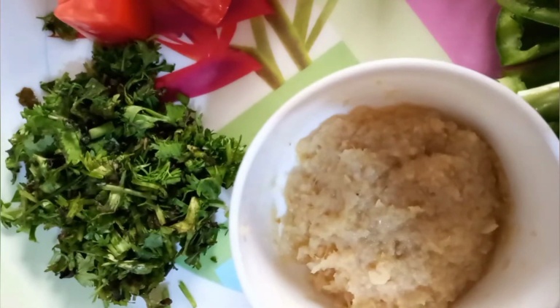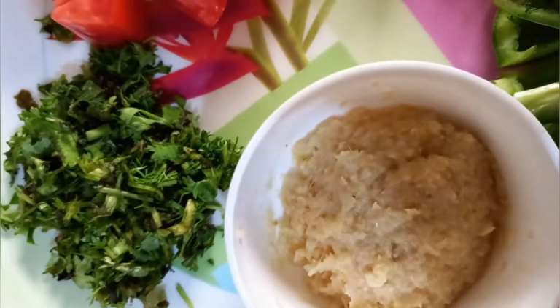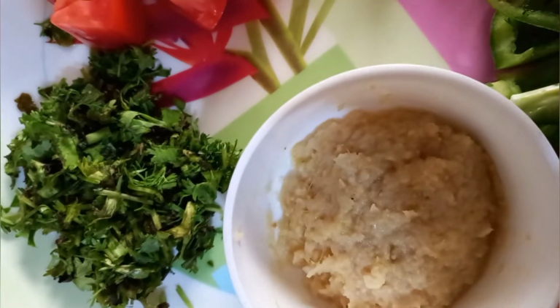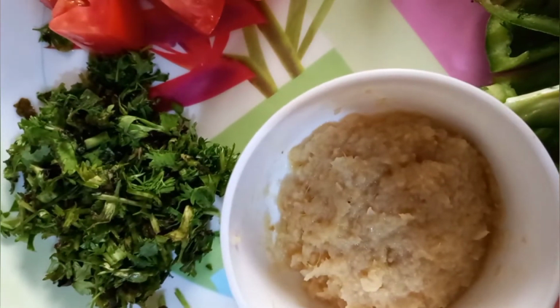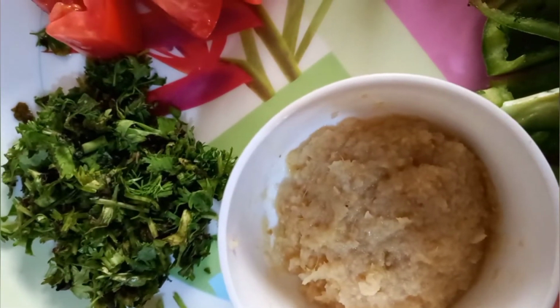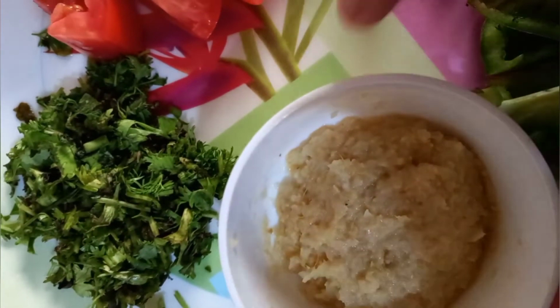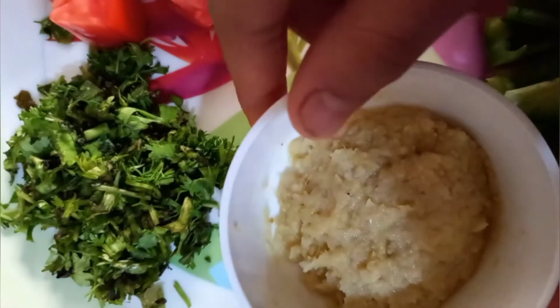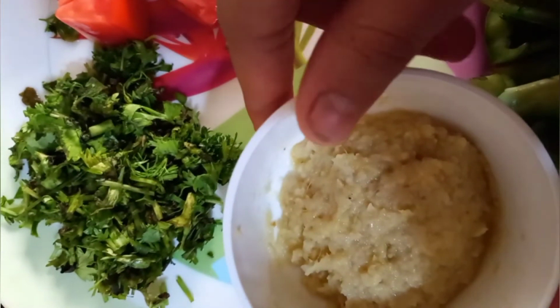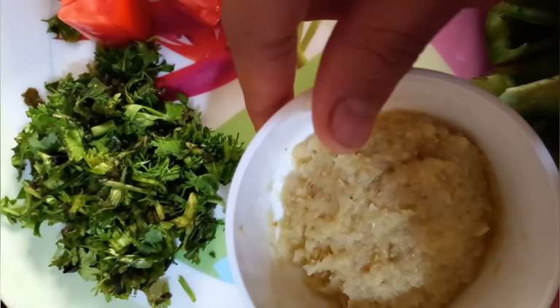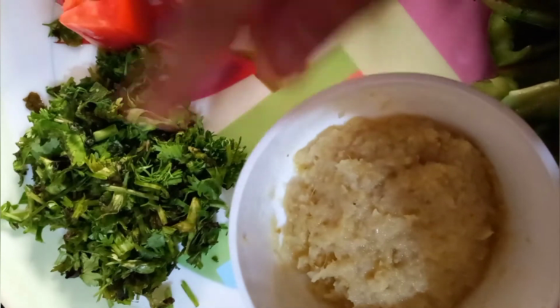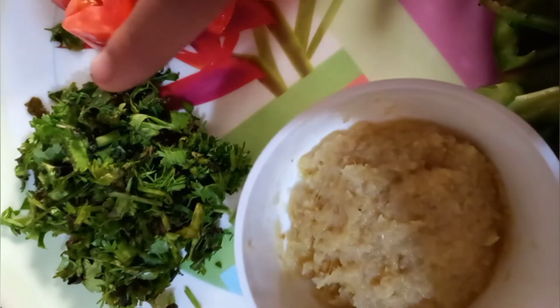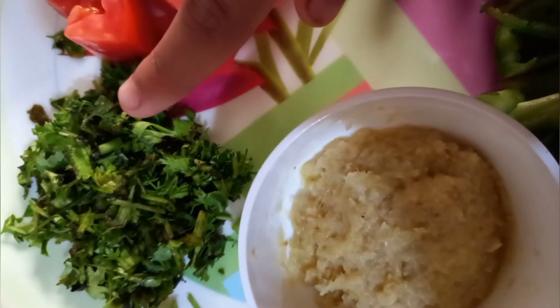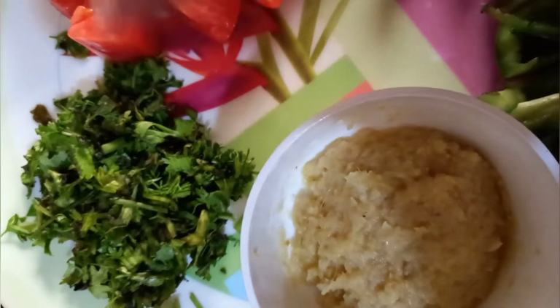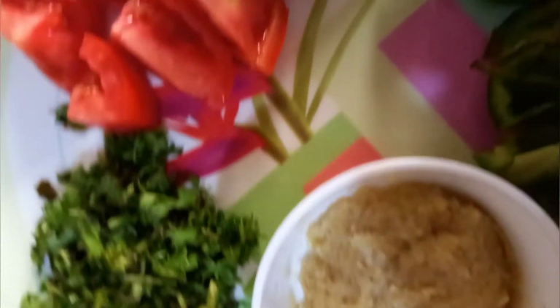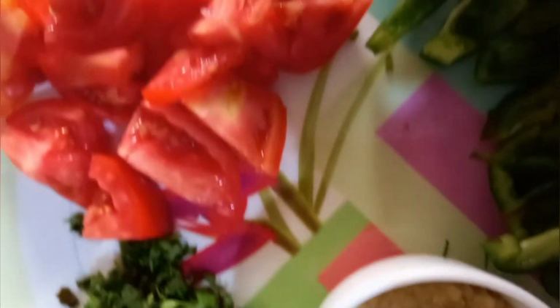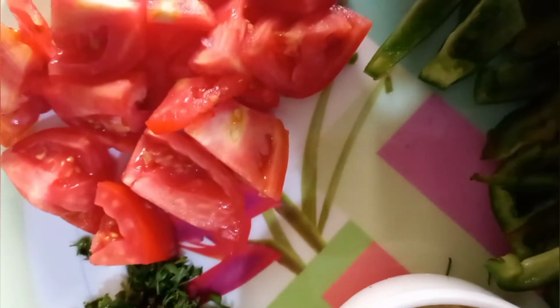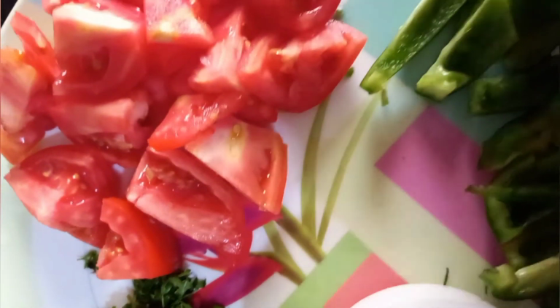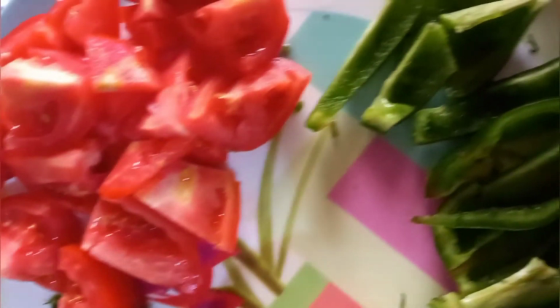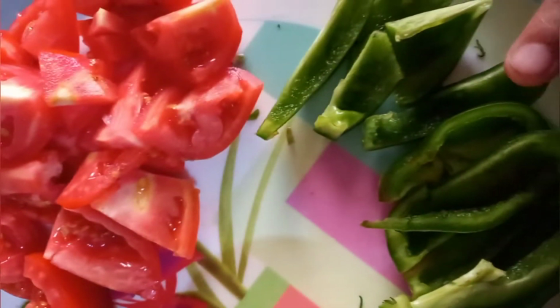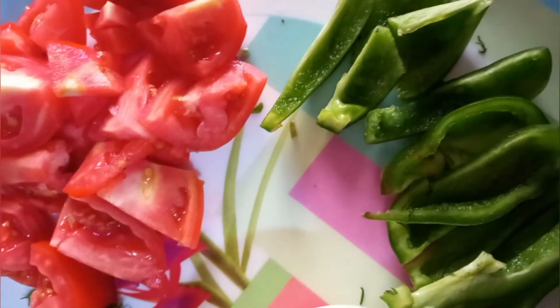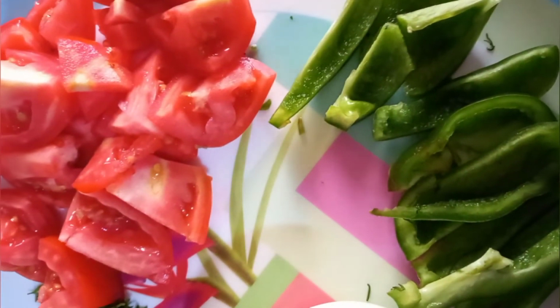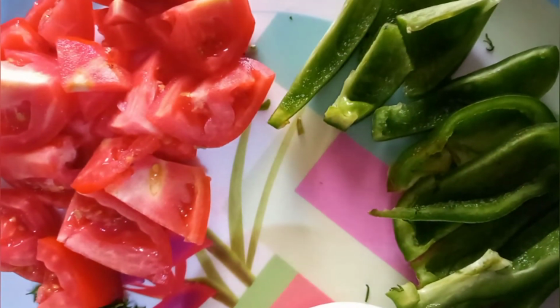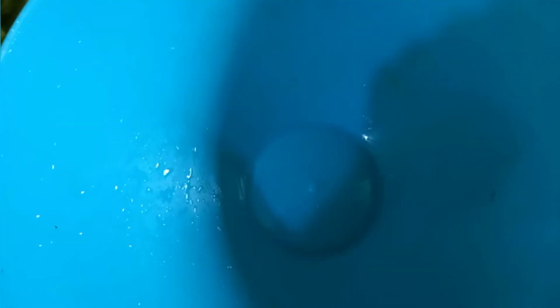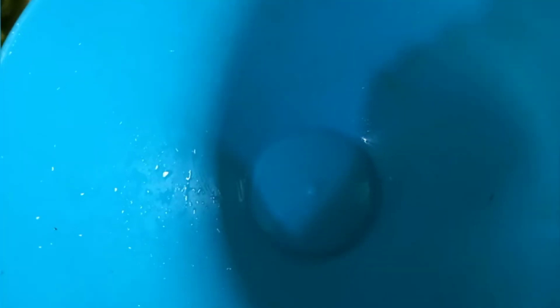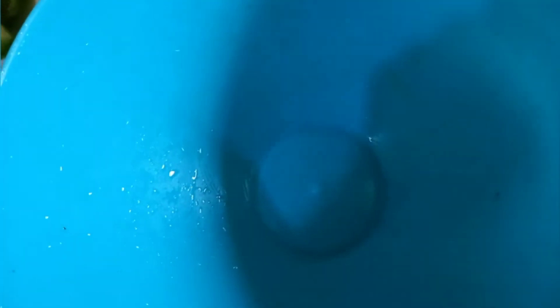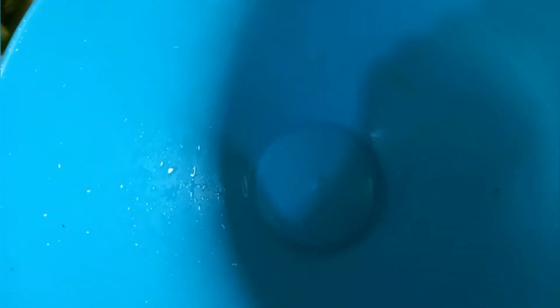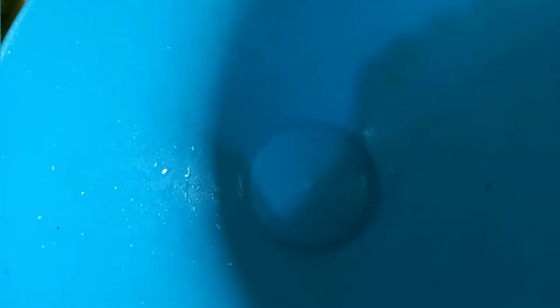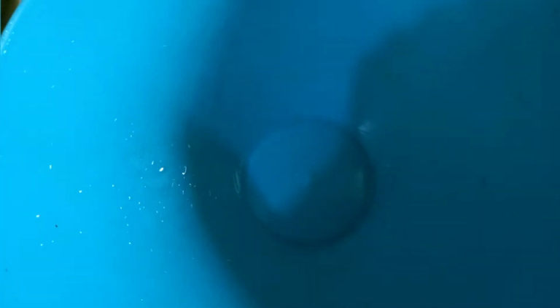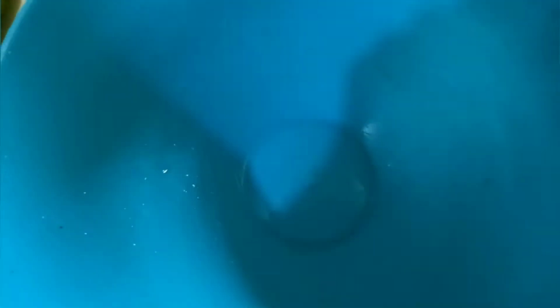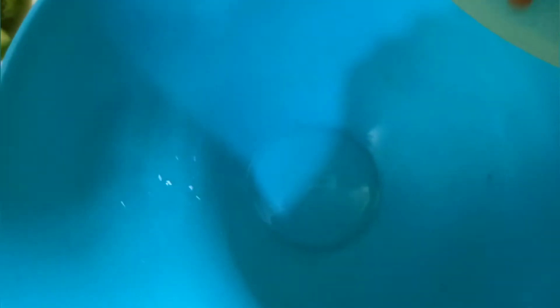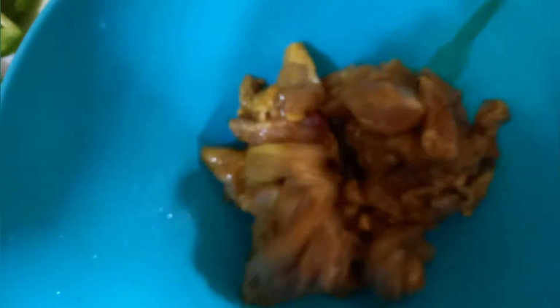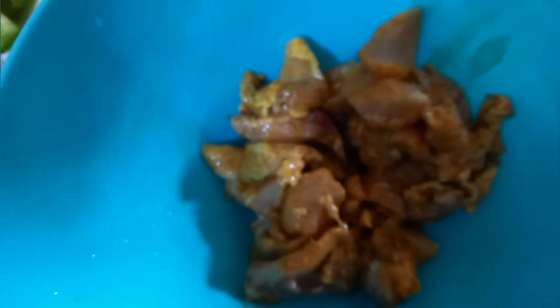We have to take a salsa: zira and garlic paste, hara dhania, tomato, and jalapeños.